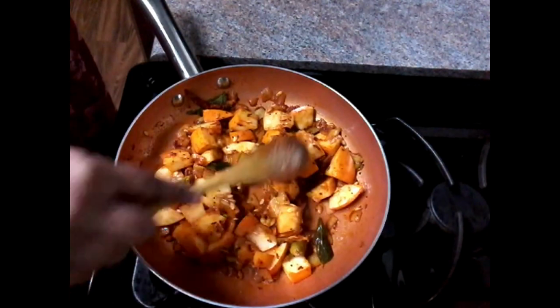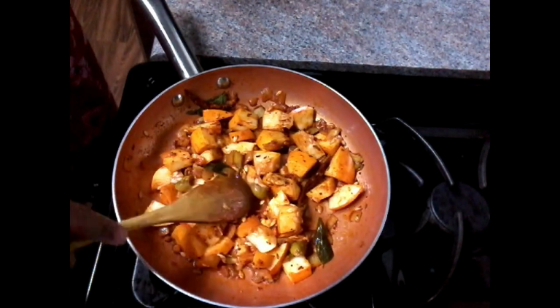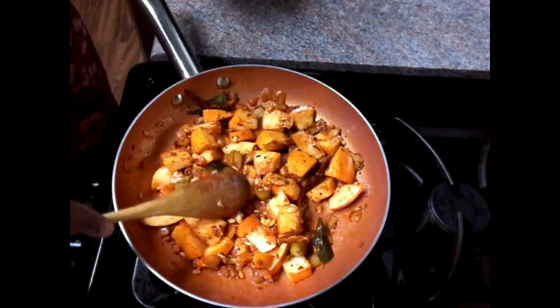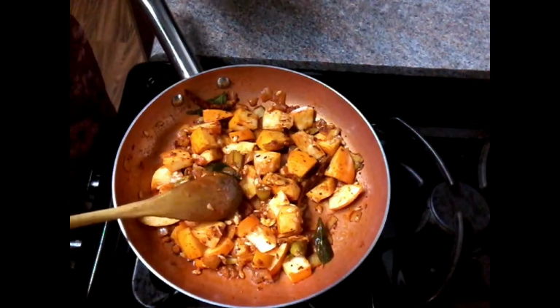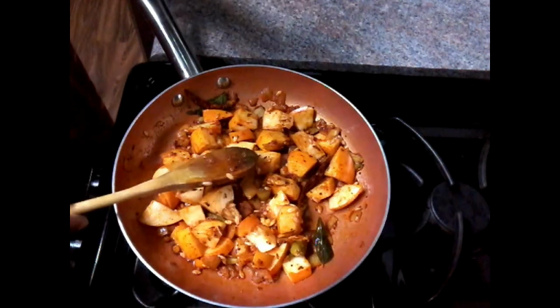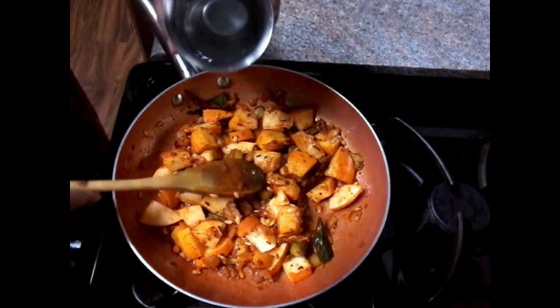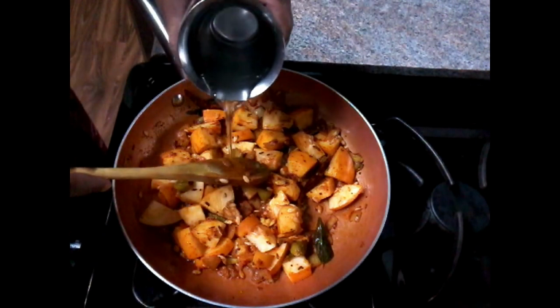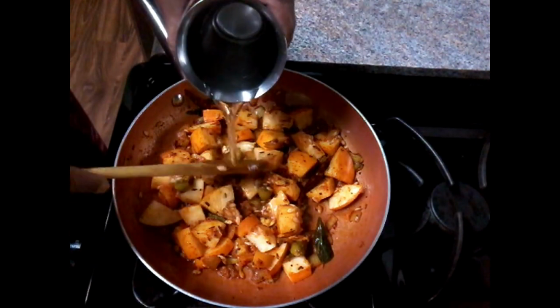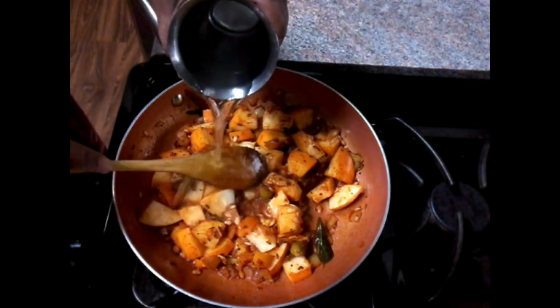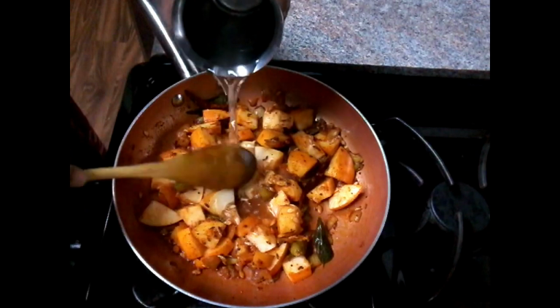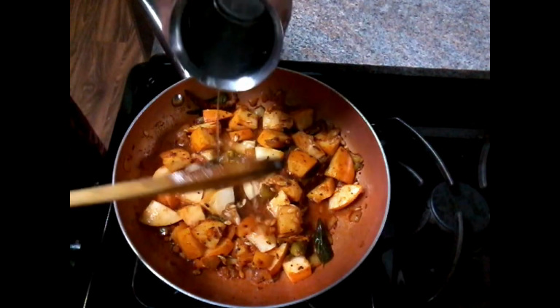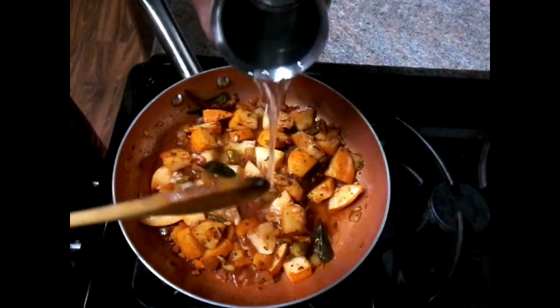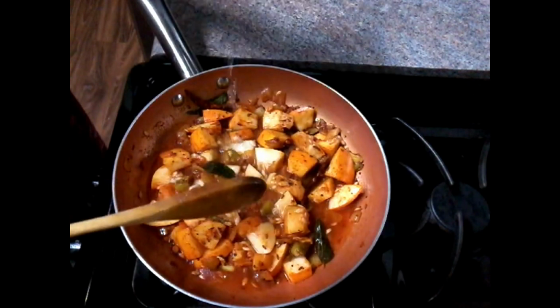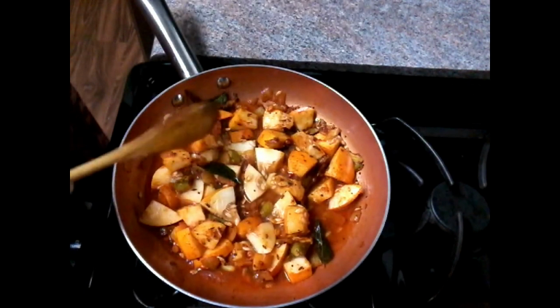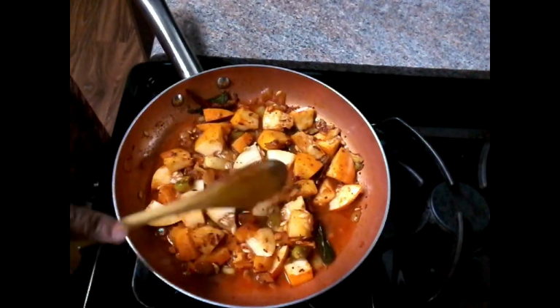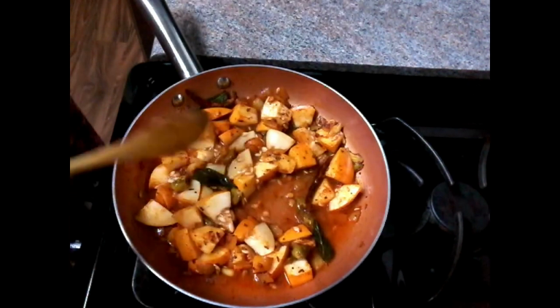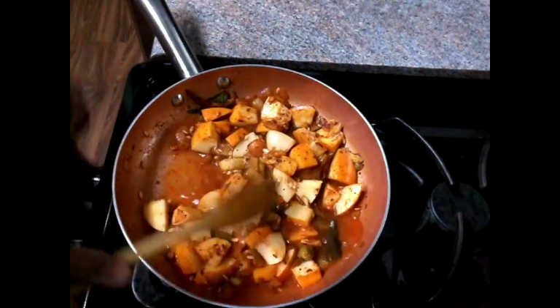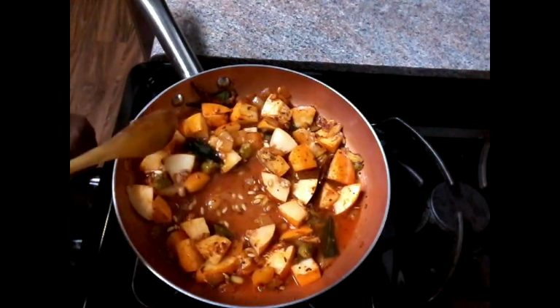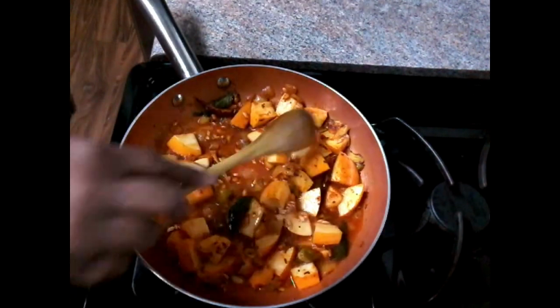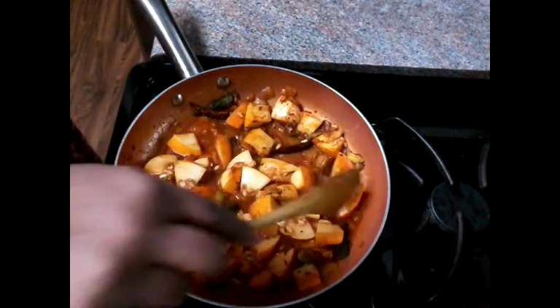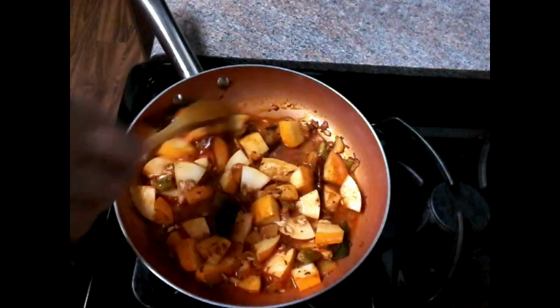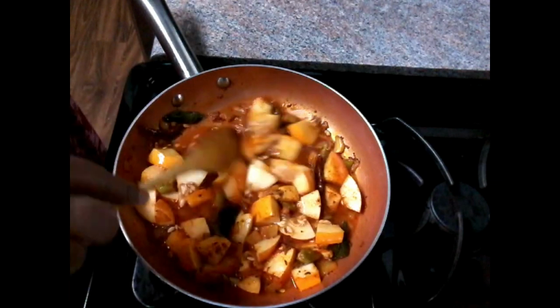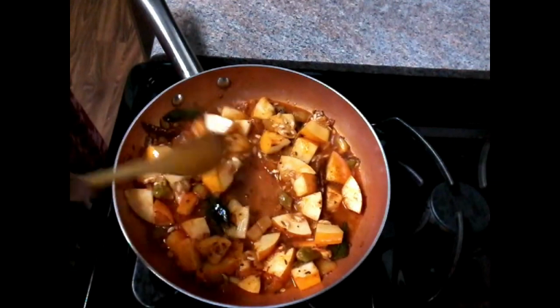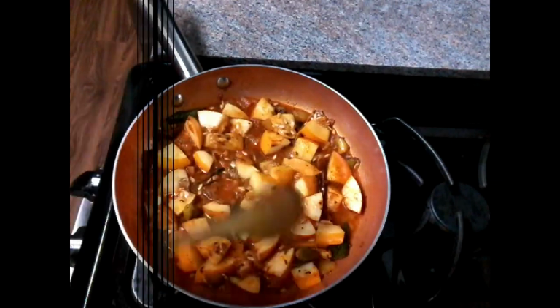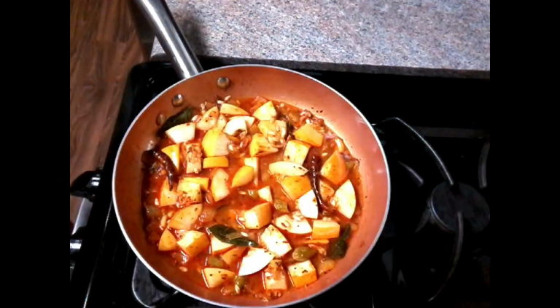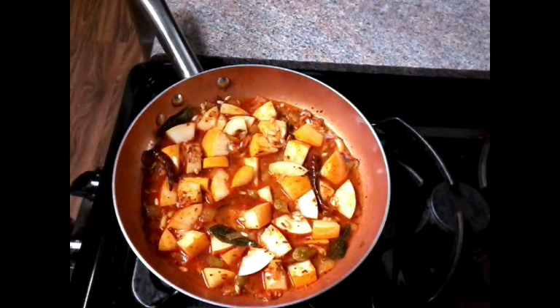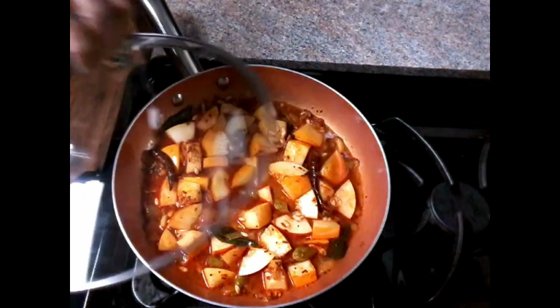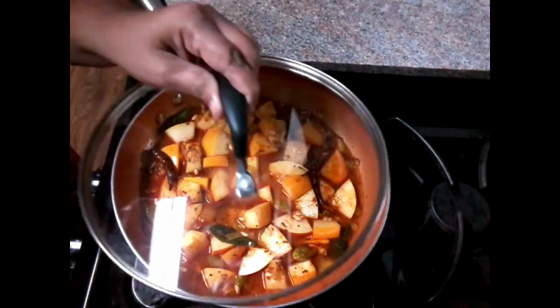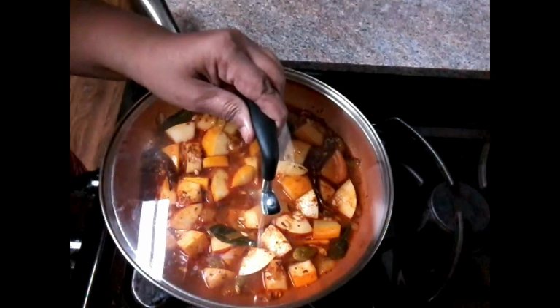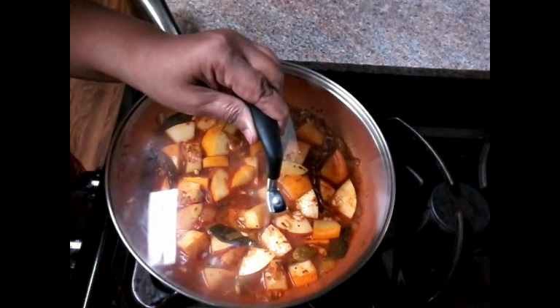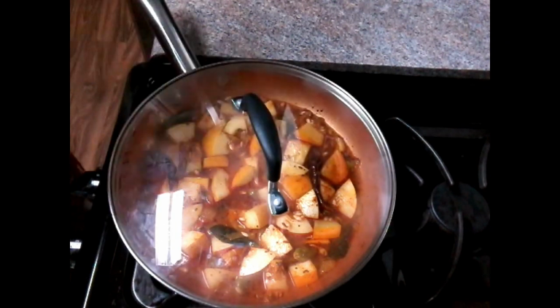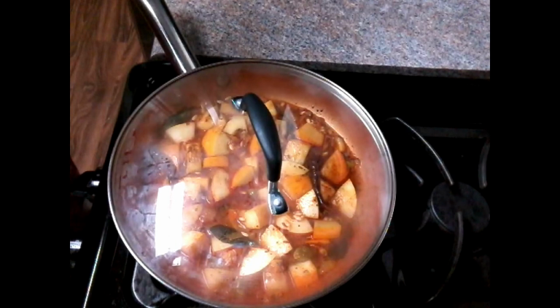Add 1 glass of tea, 1 glass of water. Put the tea in 1 glass of water with a half glass of tea. Add 1 tea and 1 baking soda.